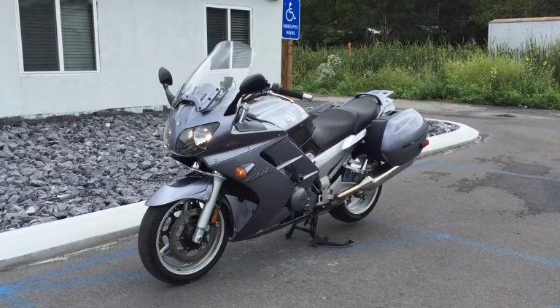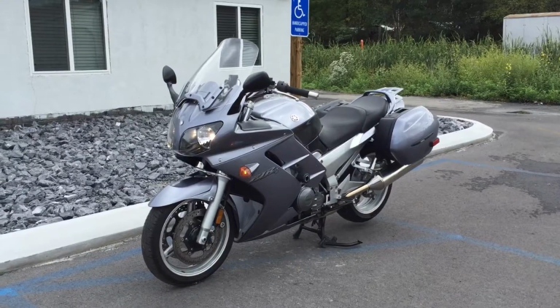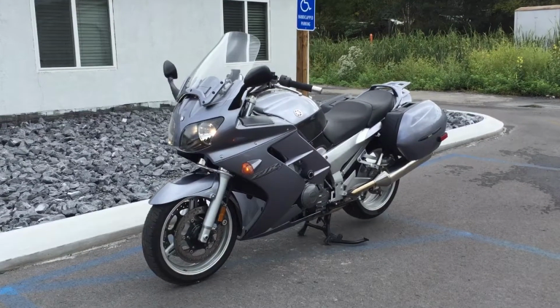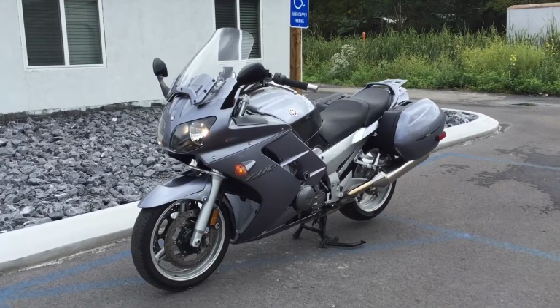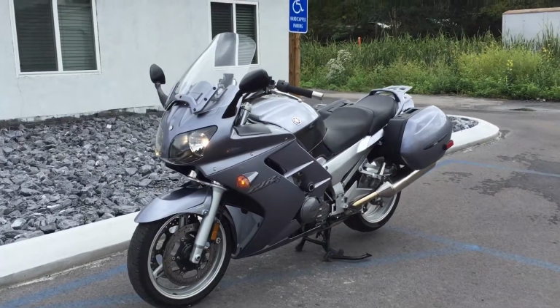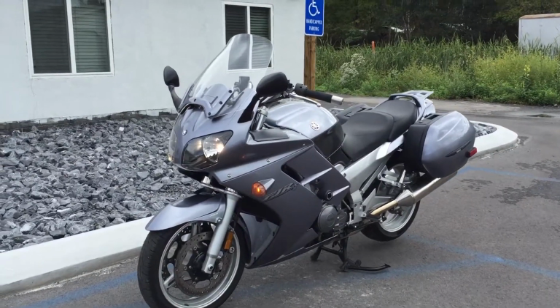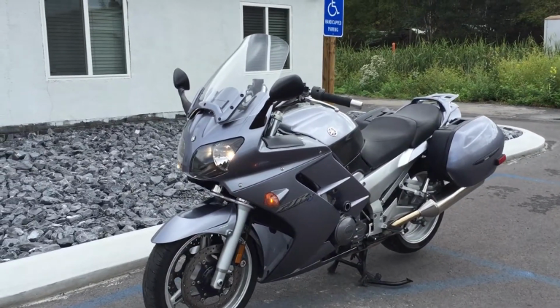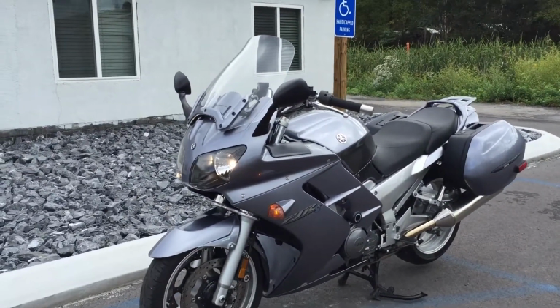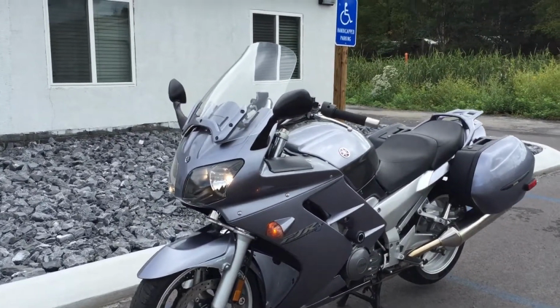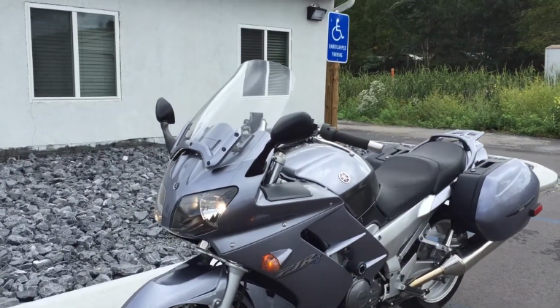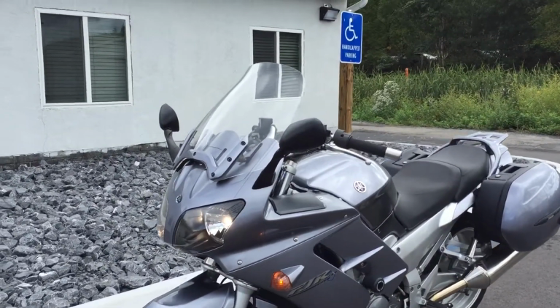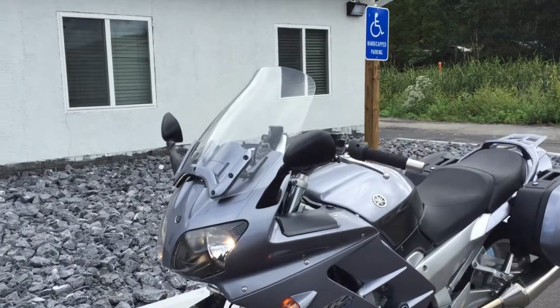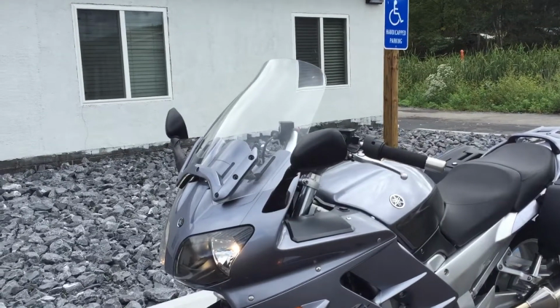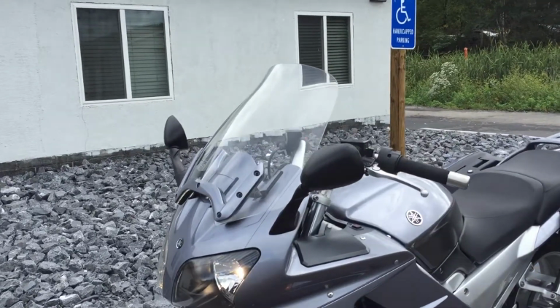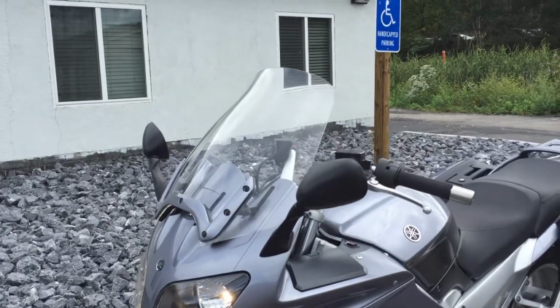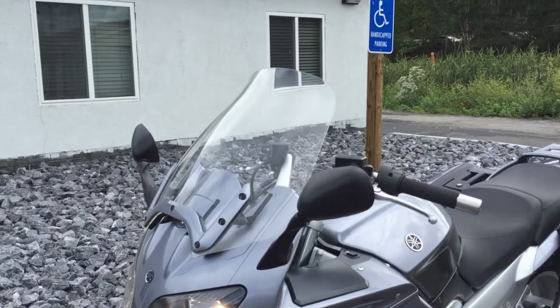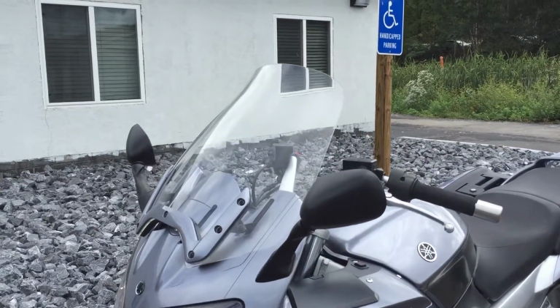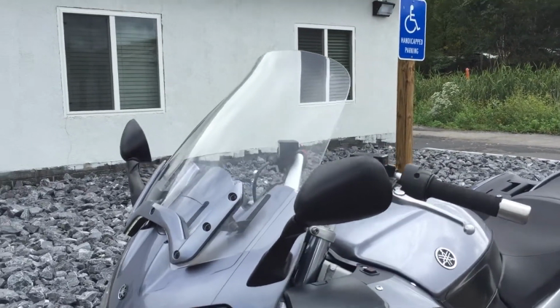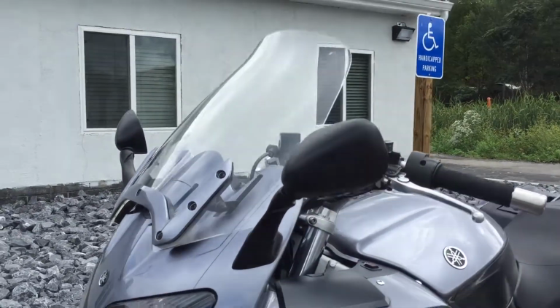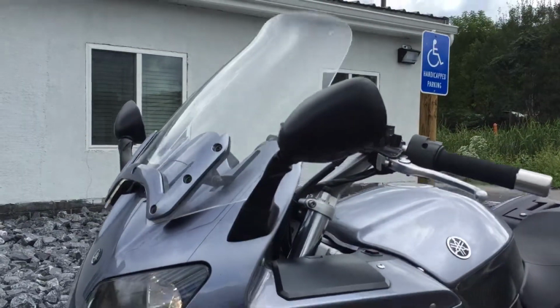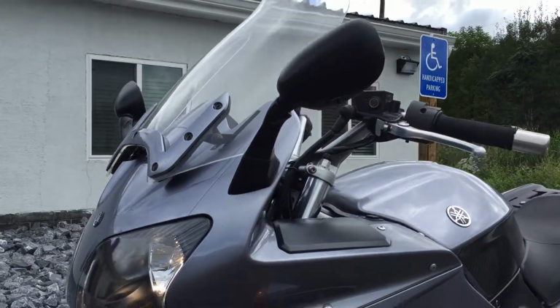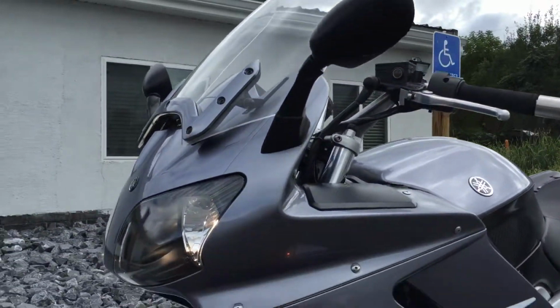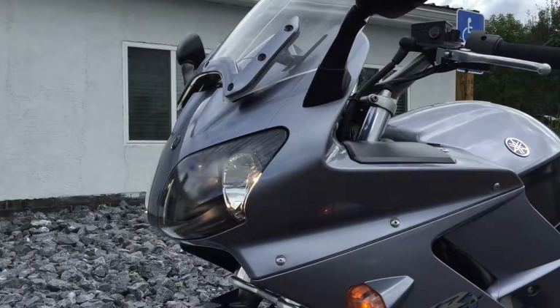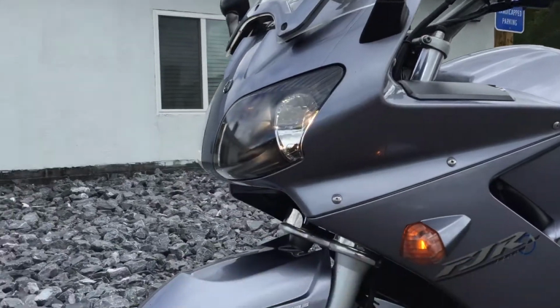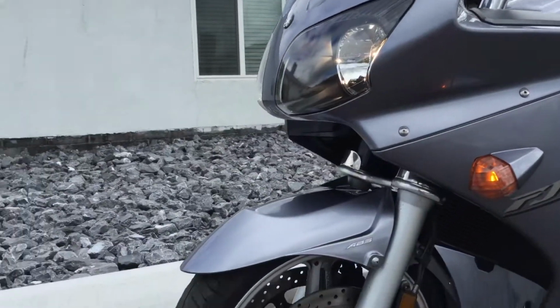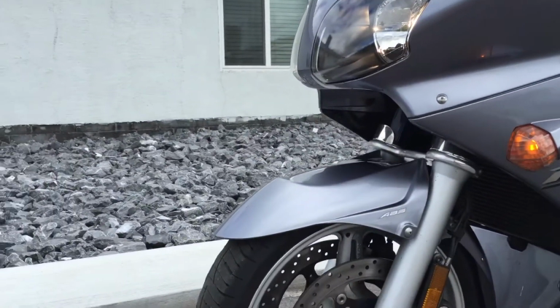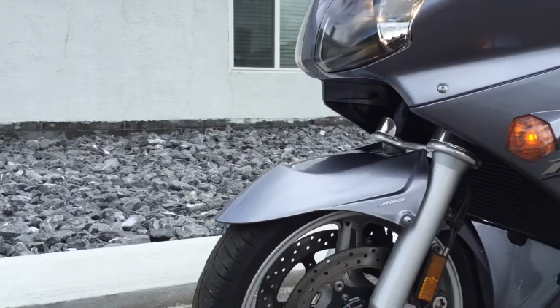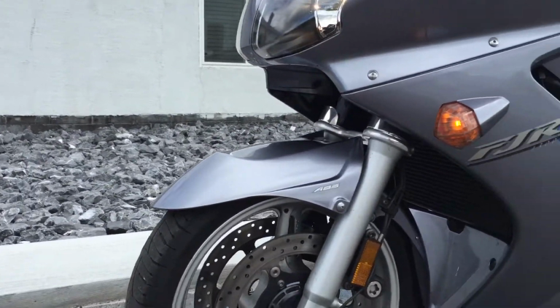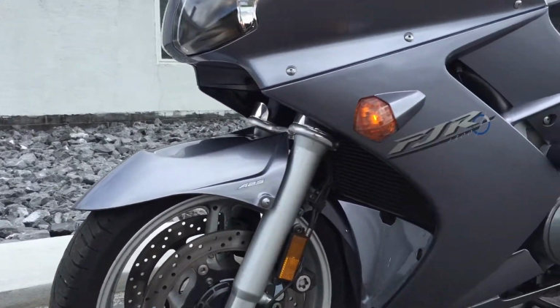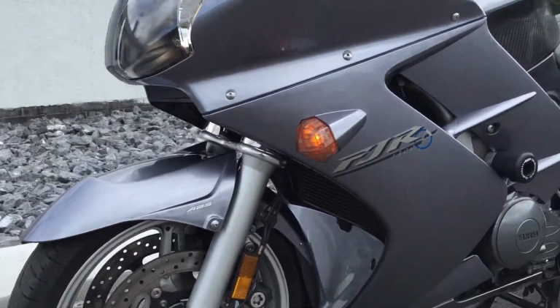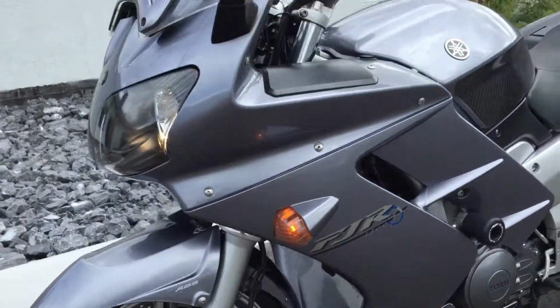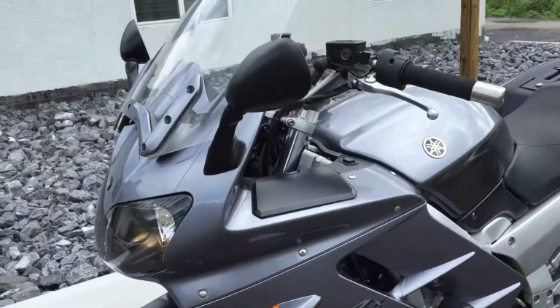Hello, Josh here at Kissel Motorsports, and thanks for the interest in this 2004 Yamaha FJR 1300. This bike has just over 50,000 miles on it, and it's actually exceptionally clean for its age and mileage.